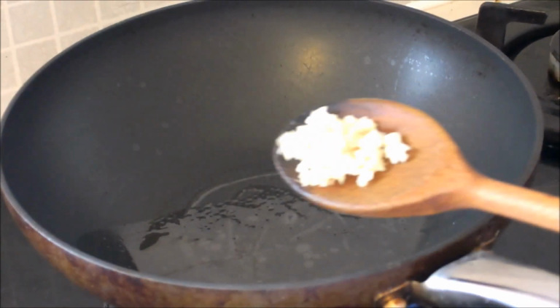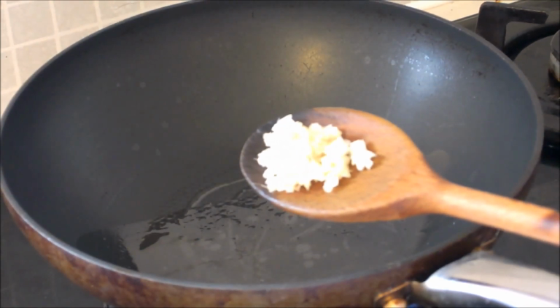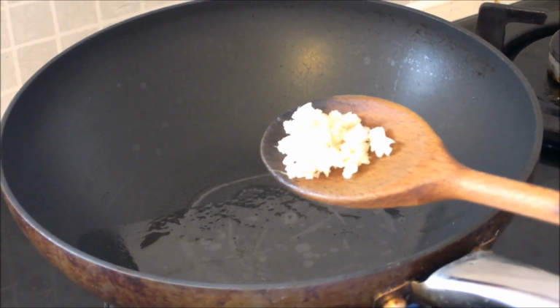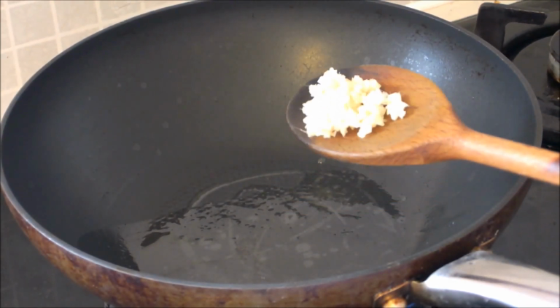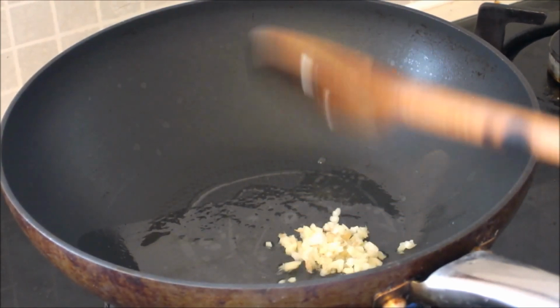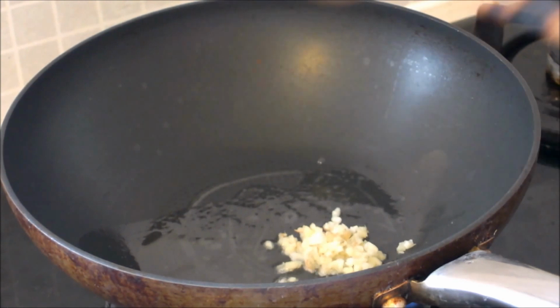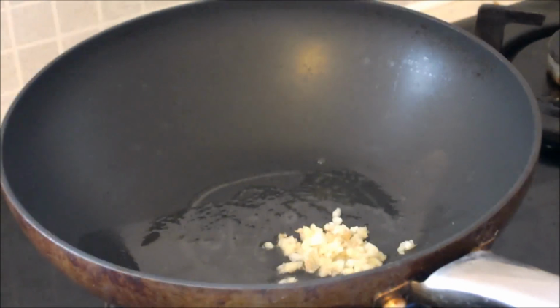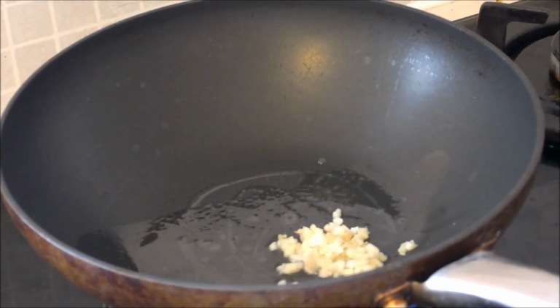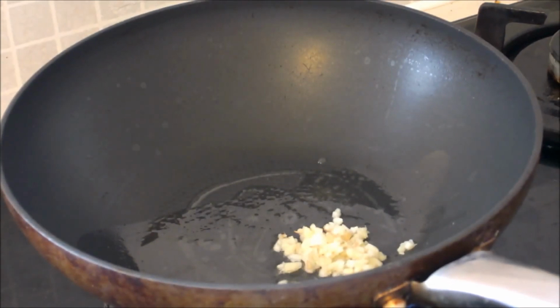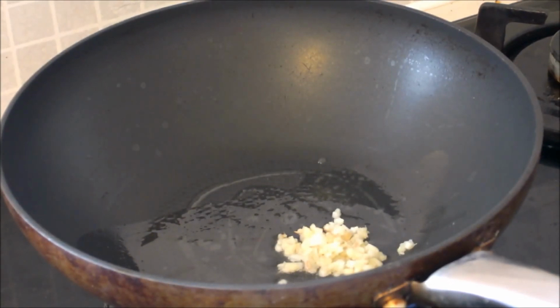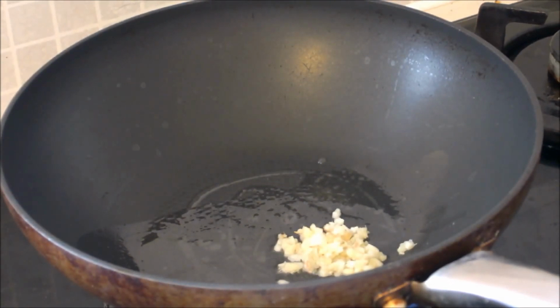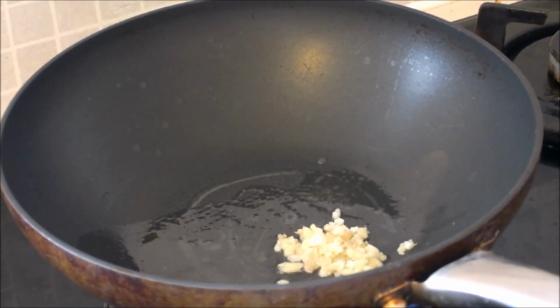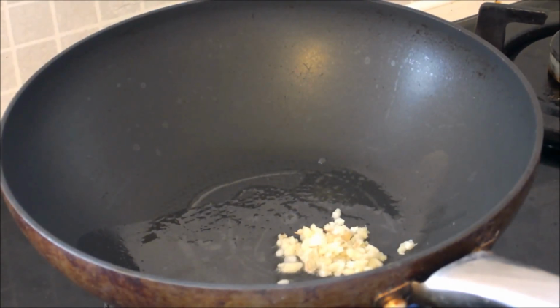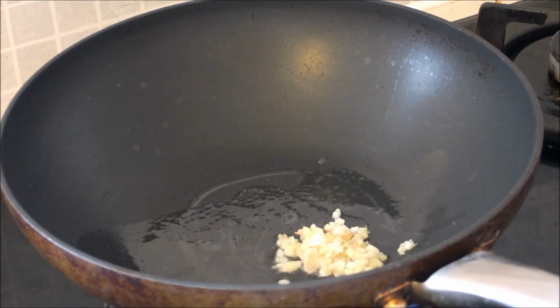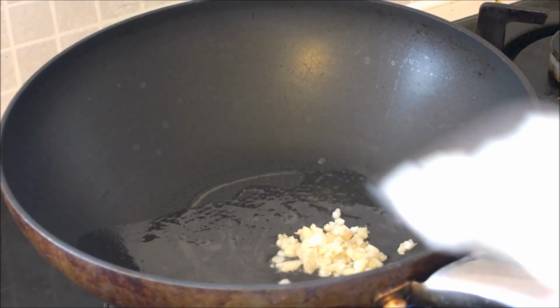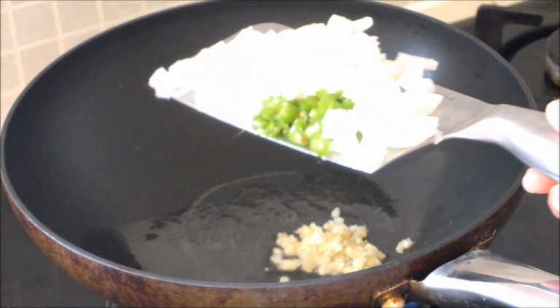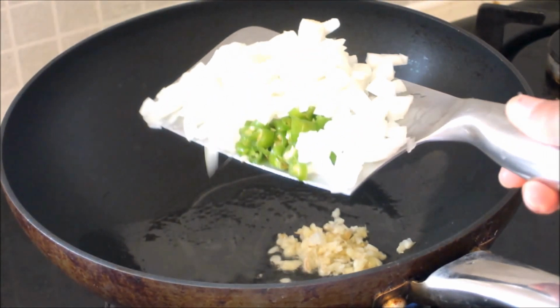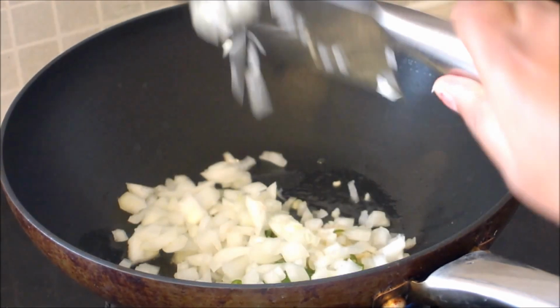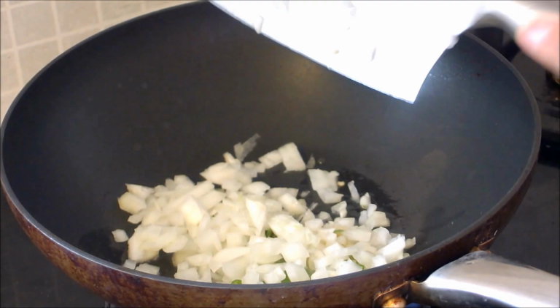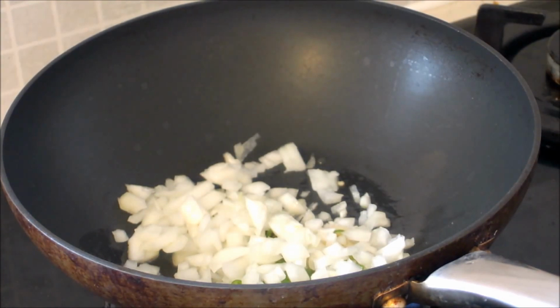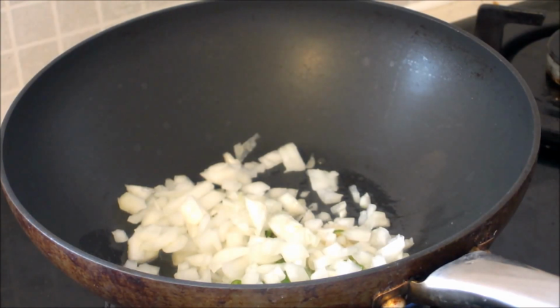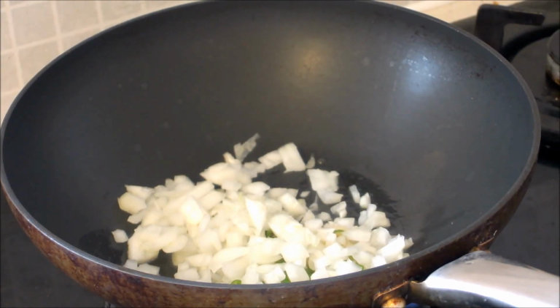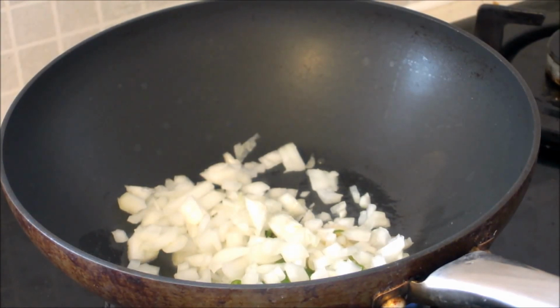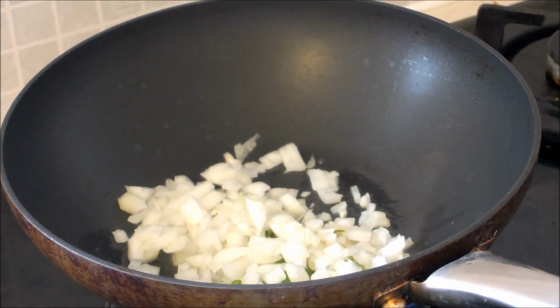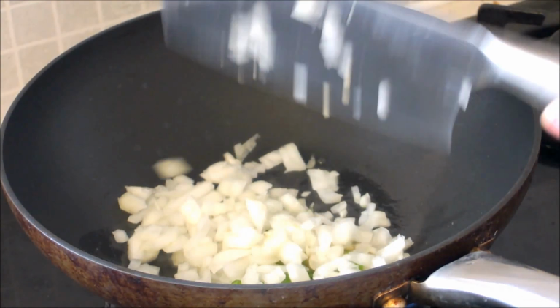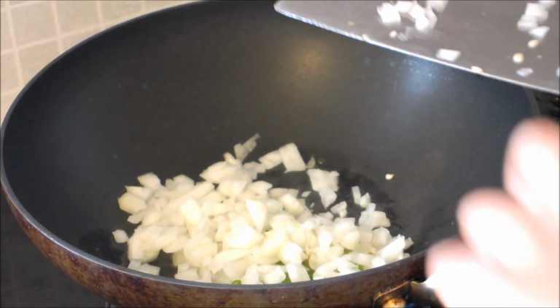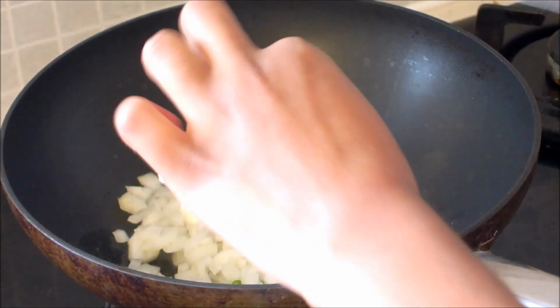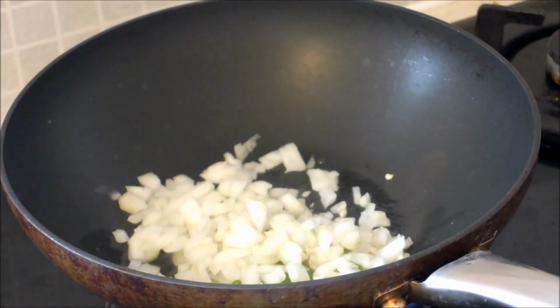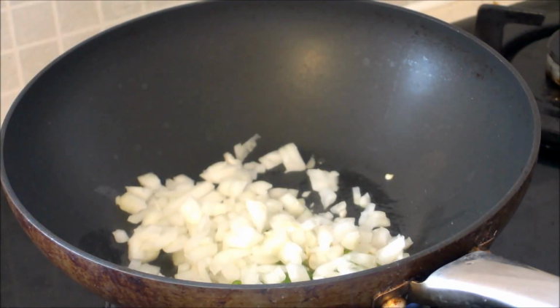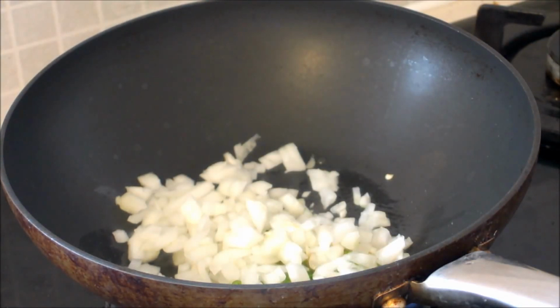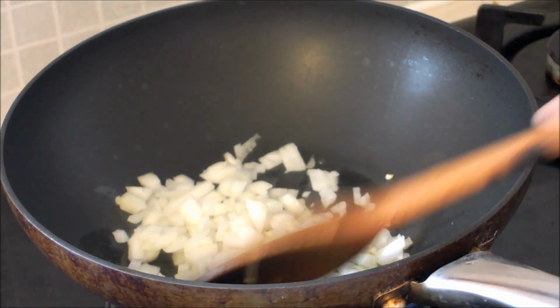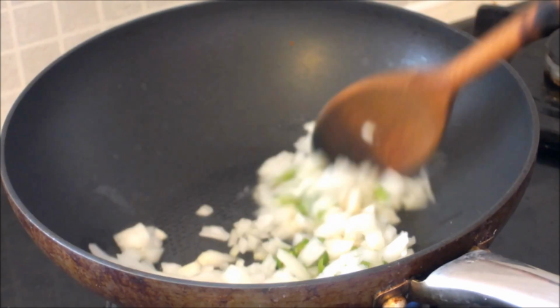Add 2 garlics and a piece of ginger, 1 onion and 2 green chillies, and let it fry.